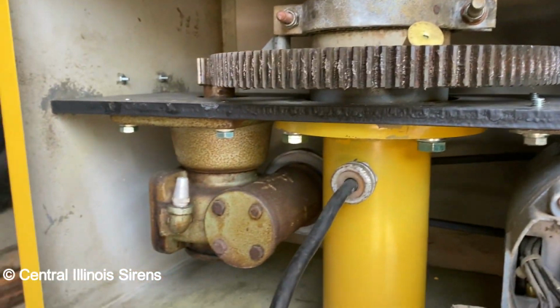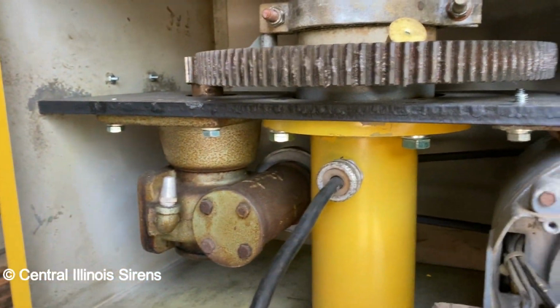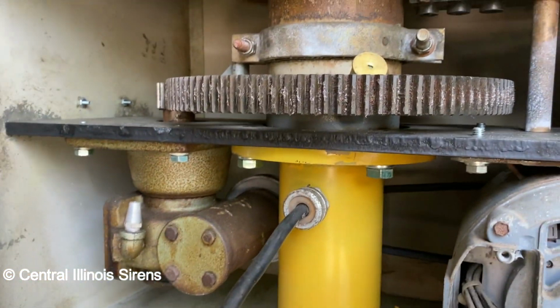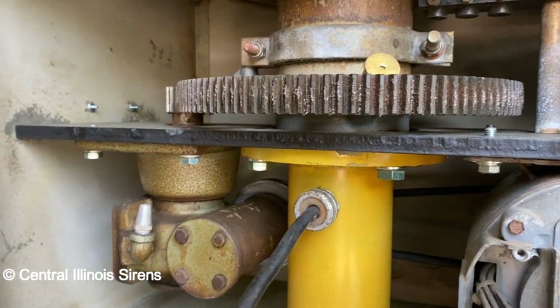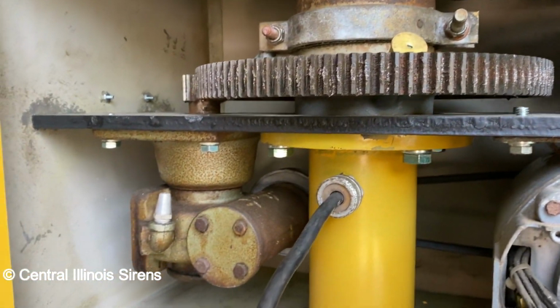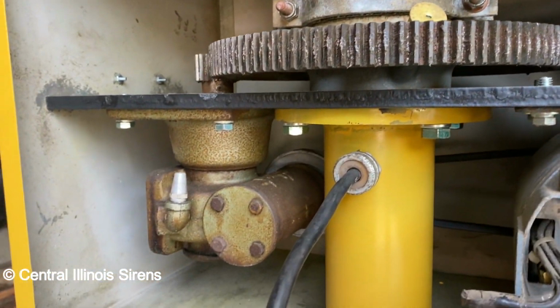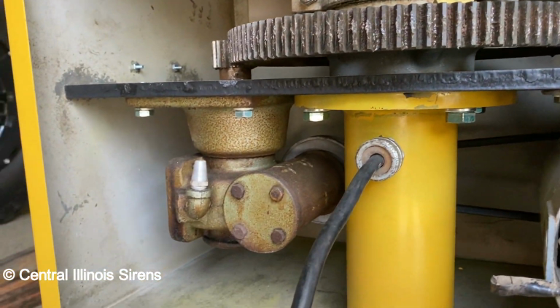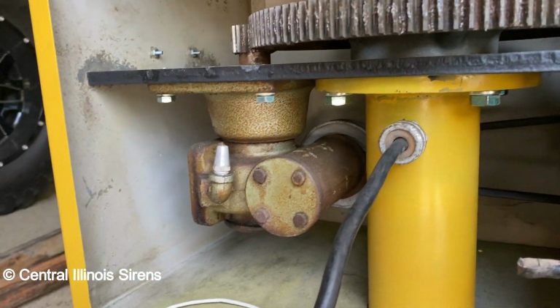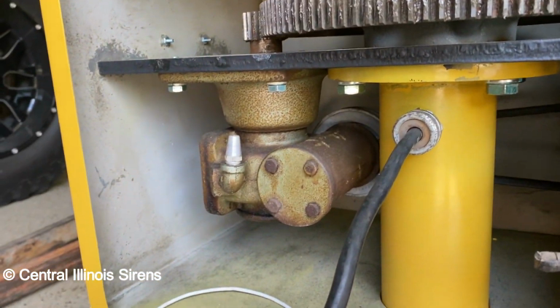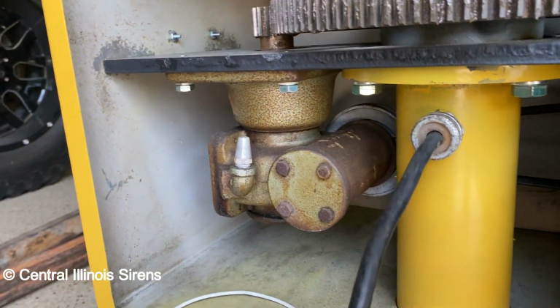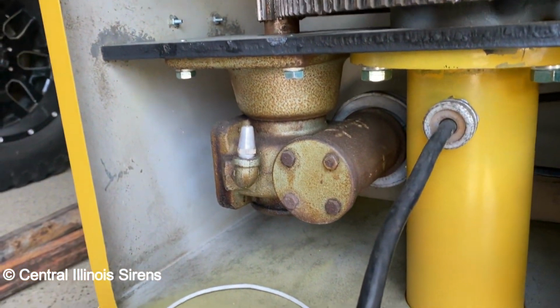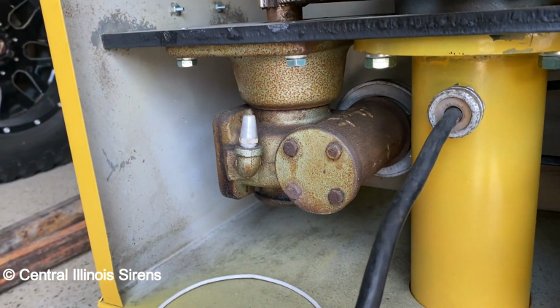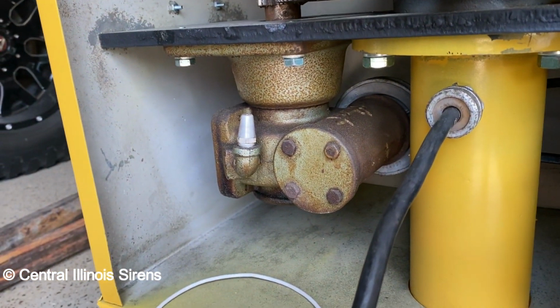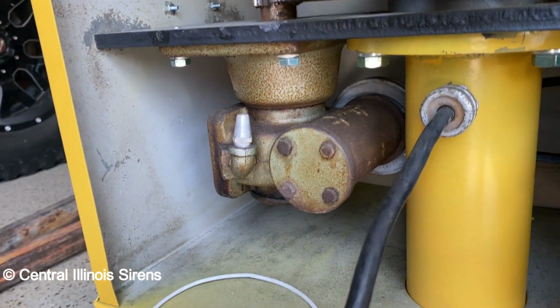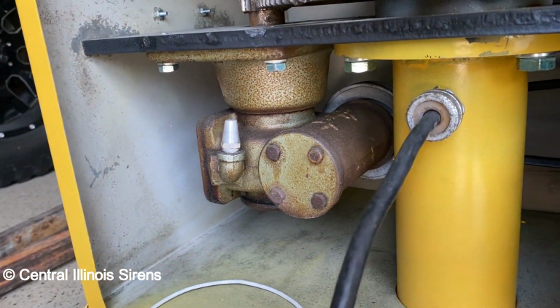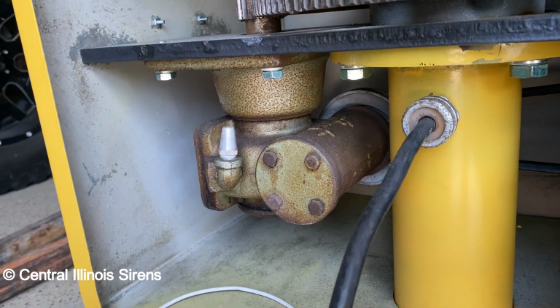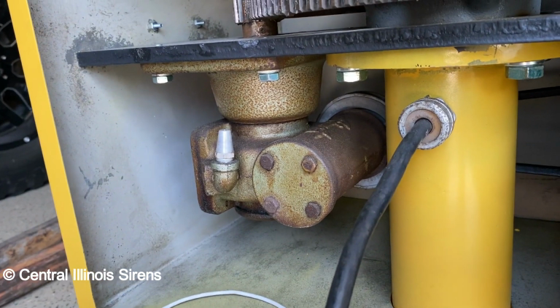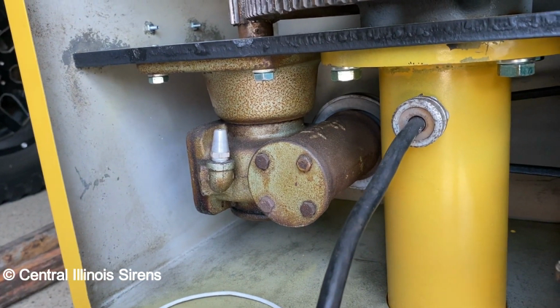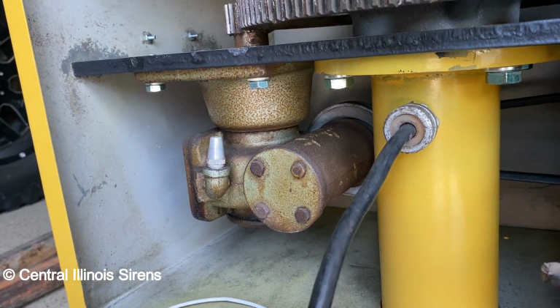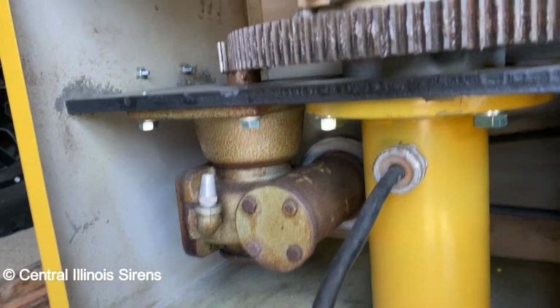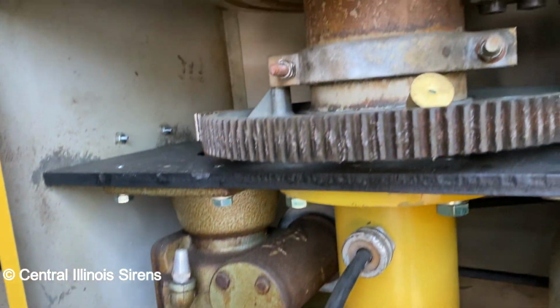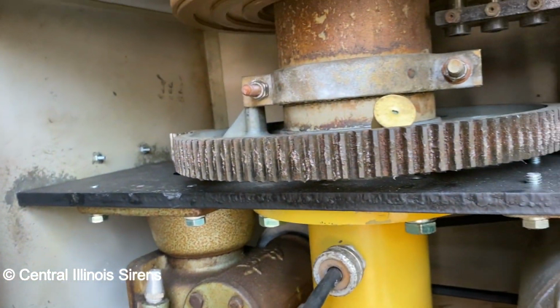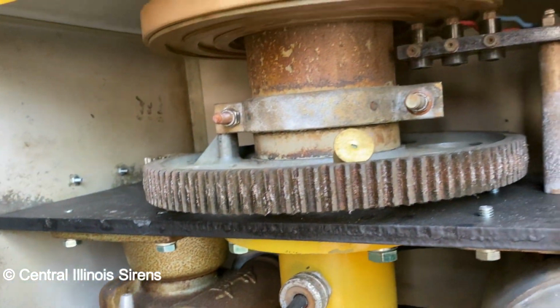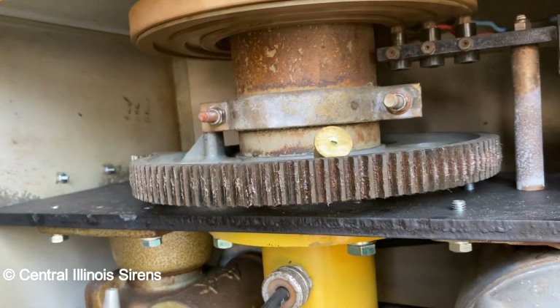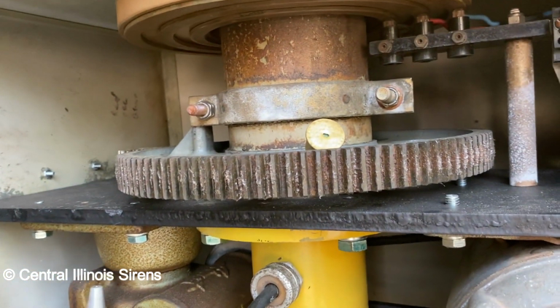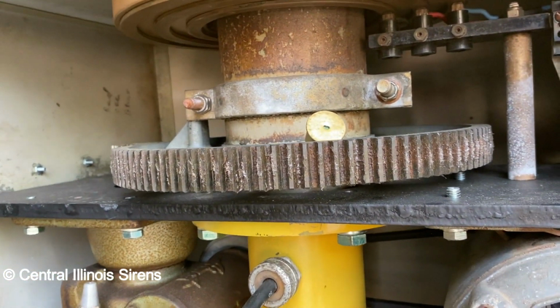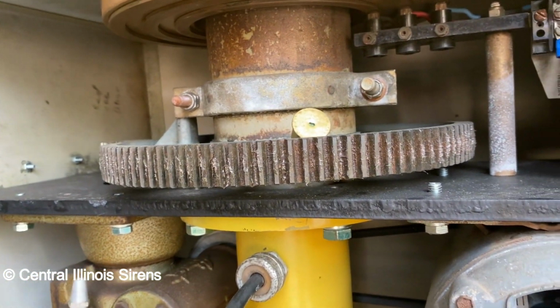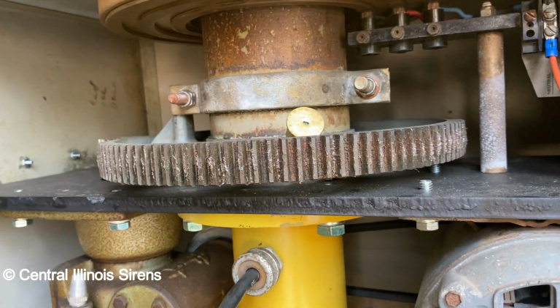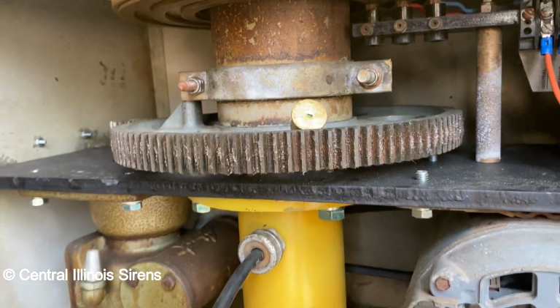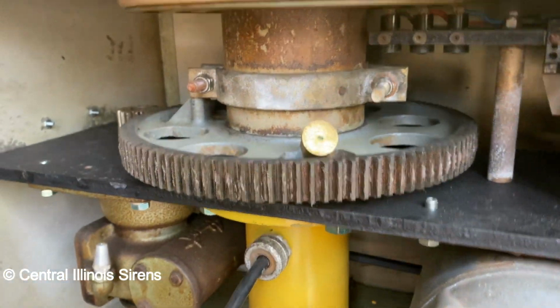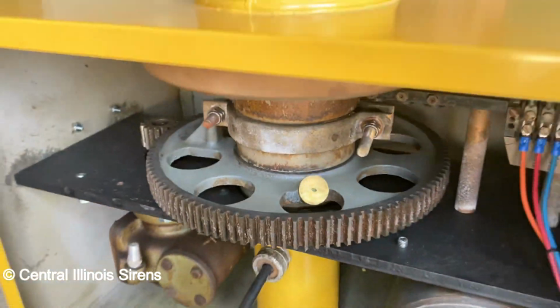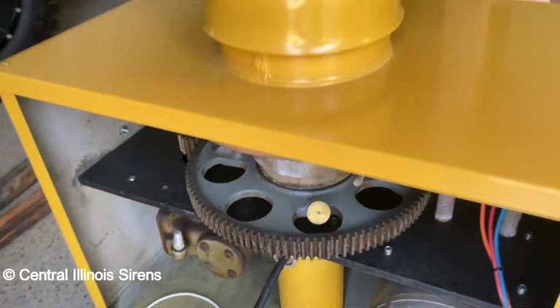Here's the inside of the rotator box. The oil on the gear reducer has been changed, and I greased the gear — normal maintenance stuff.